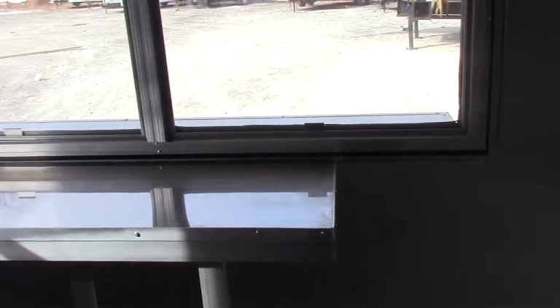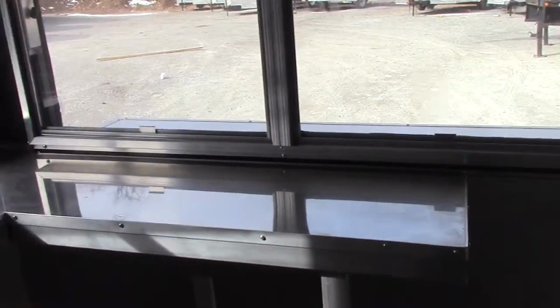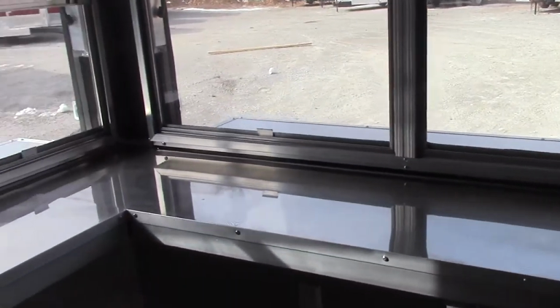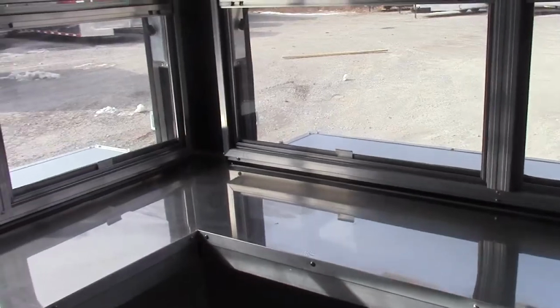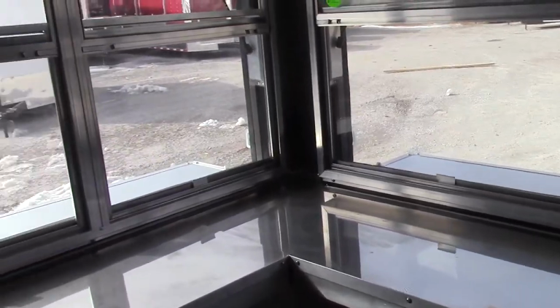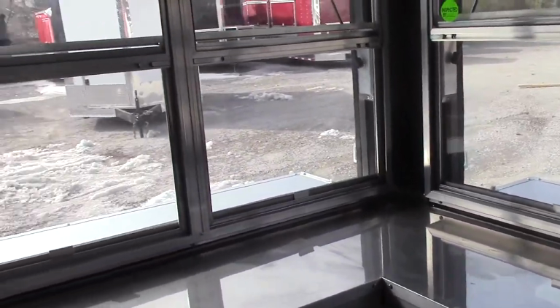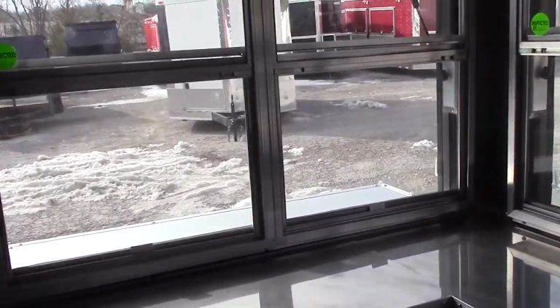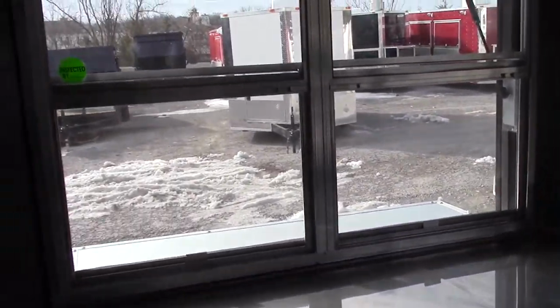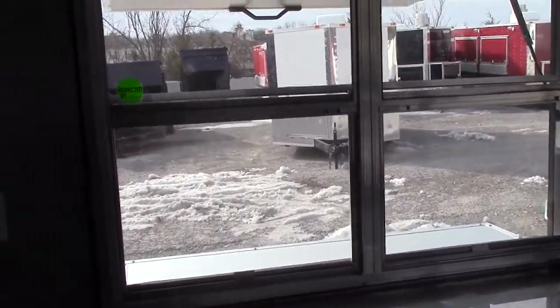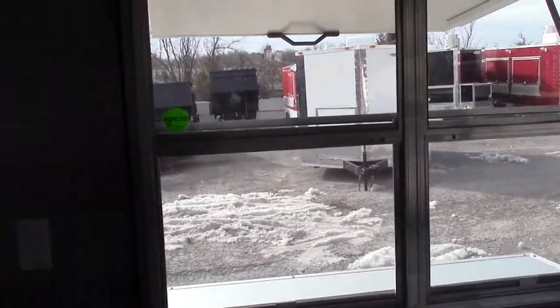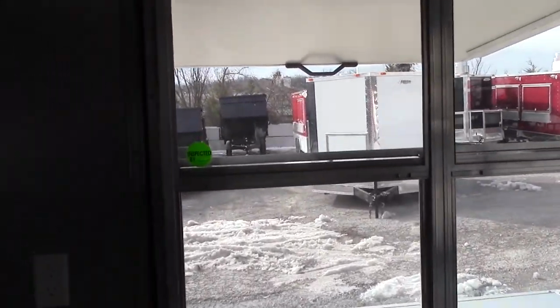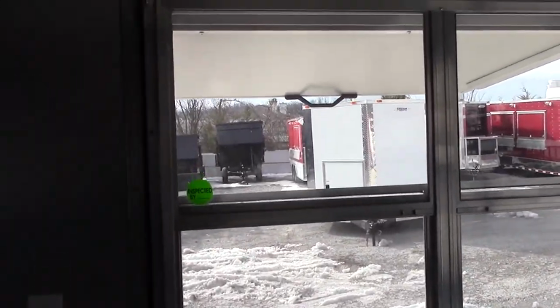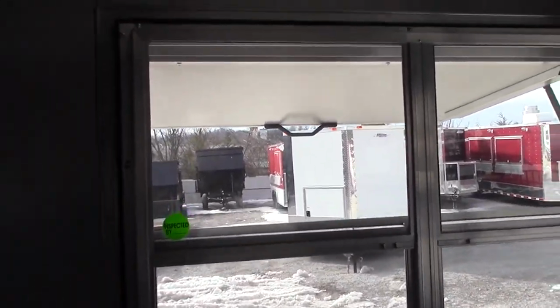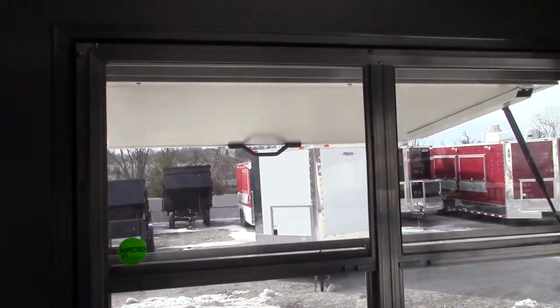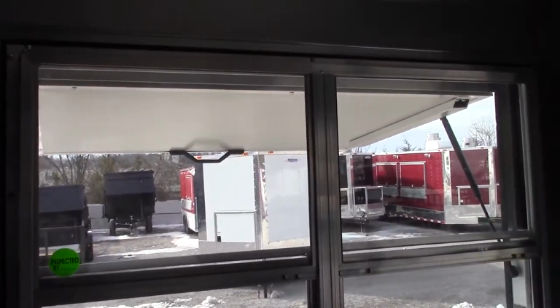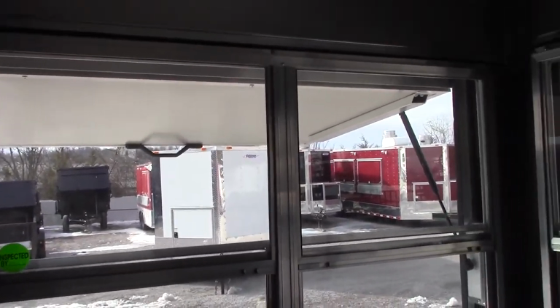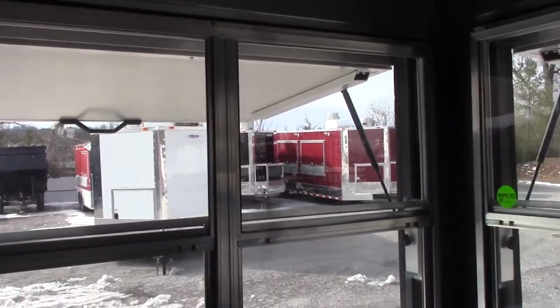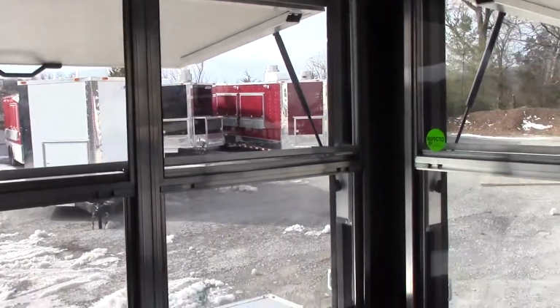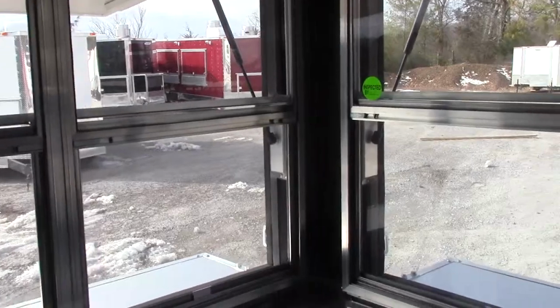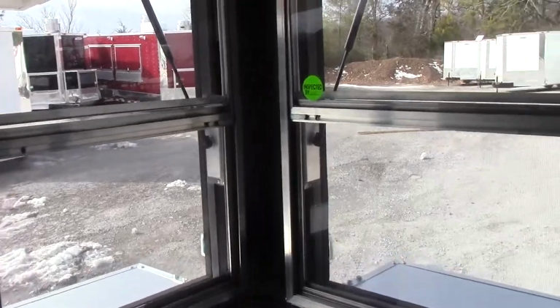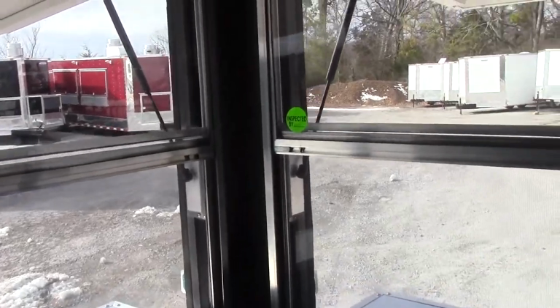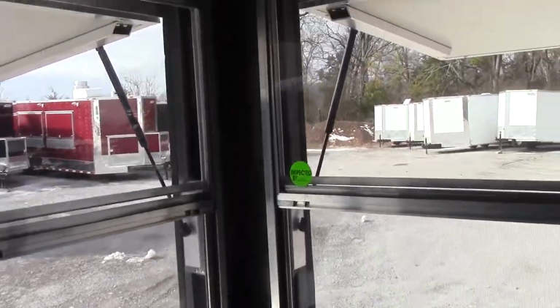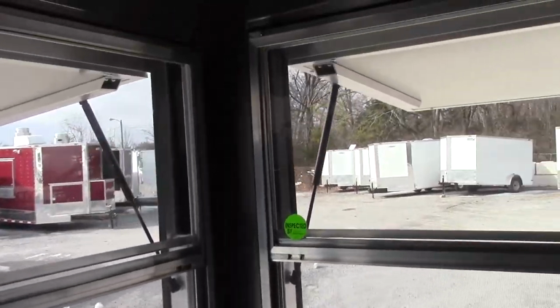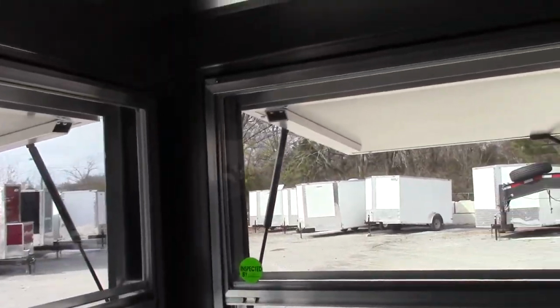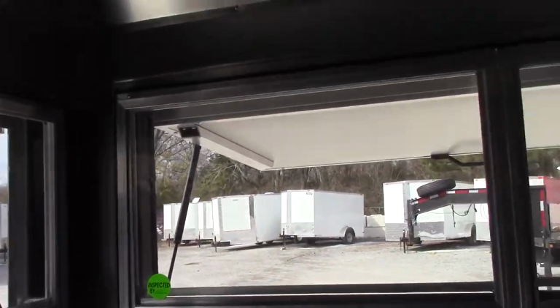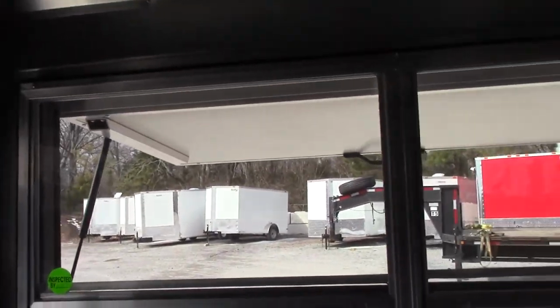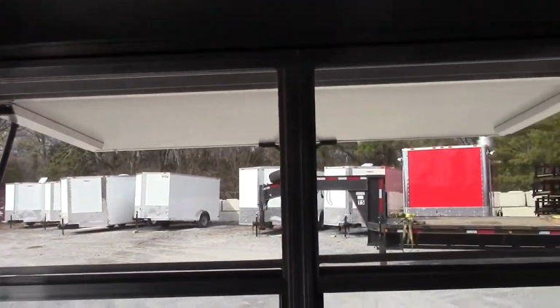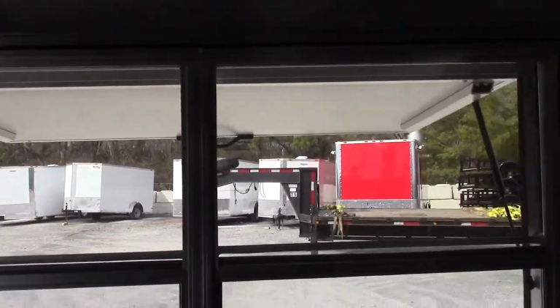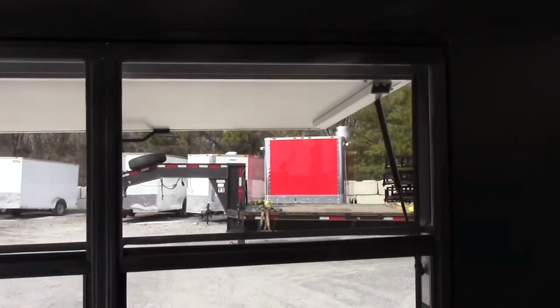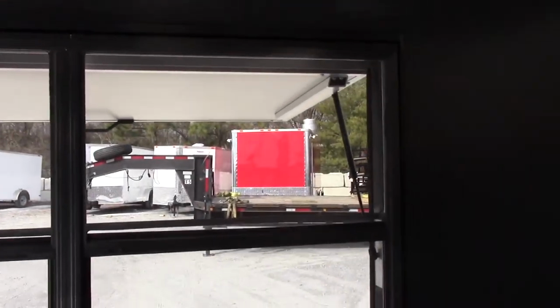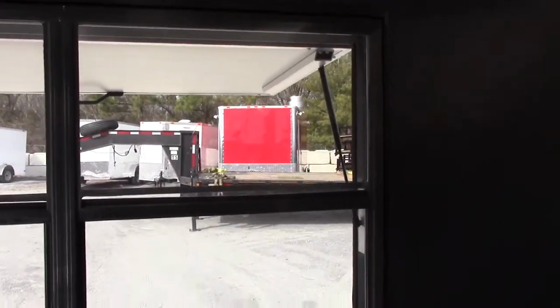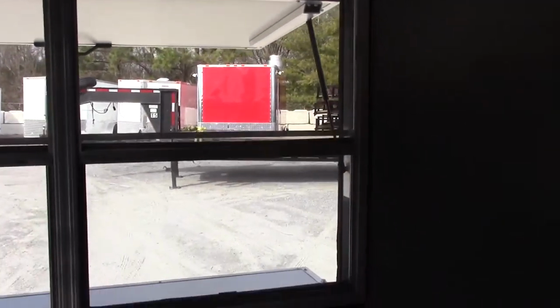And we see the inside of our four foot window and then our five foot window.